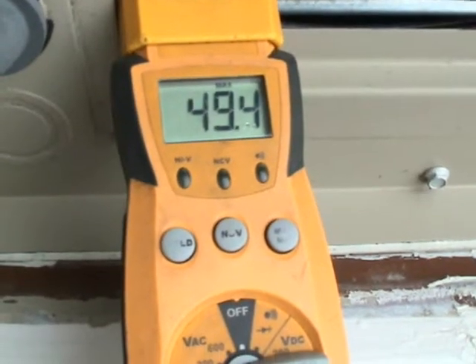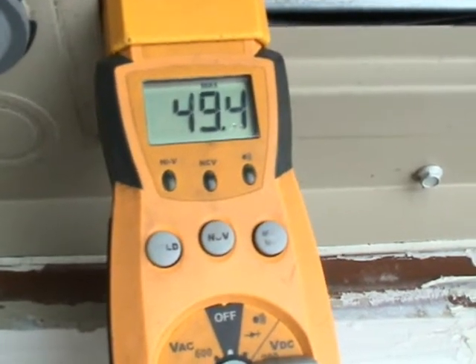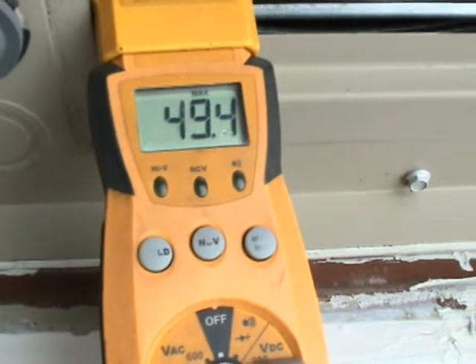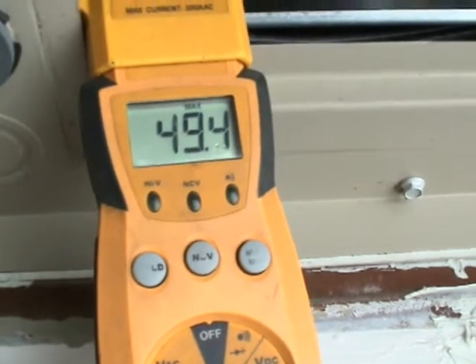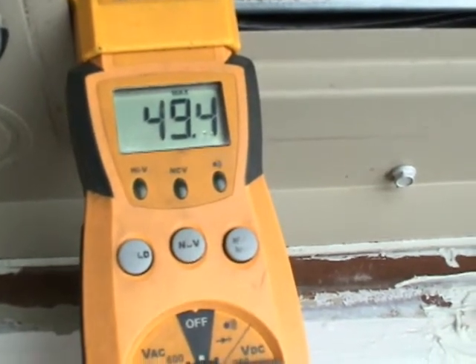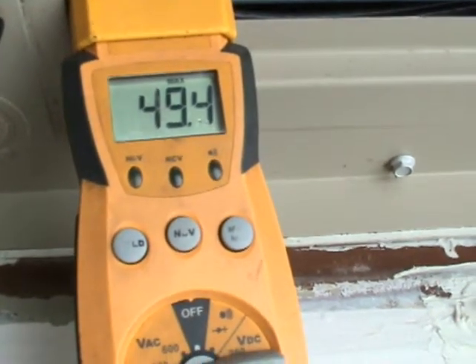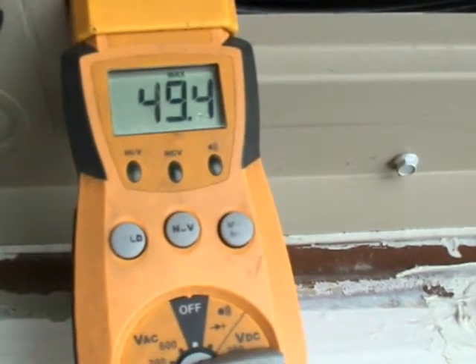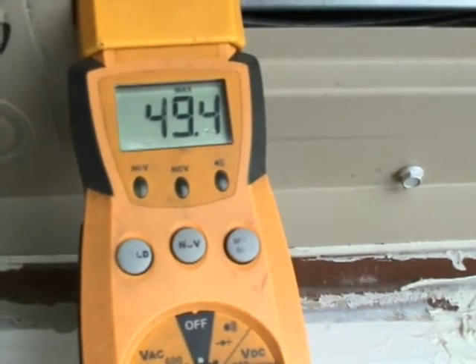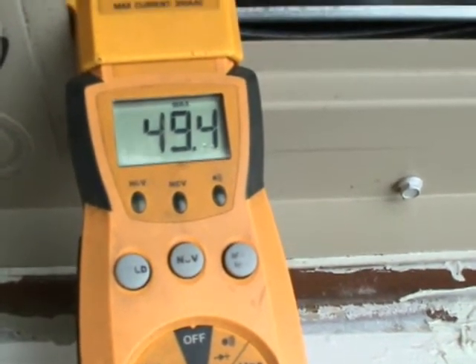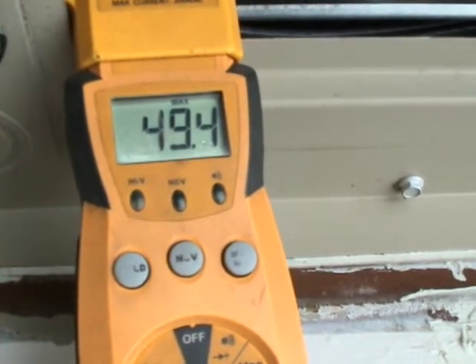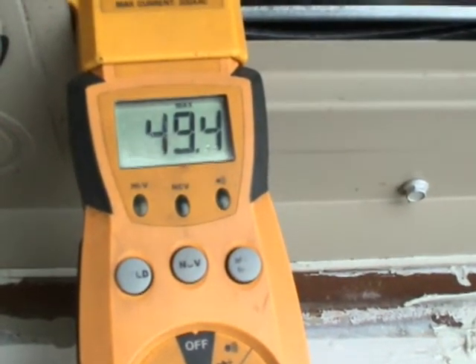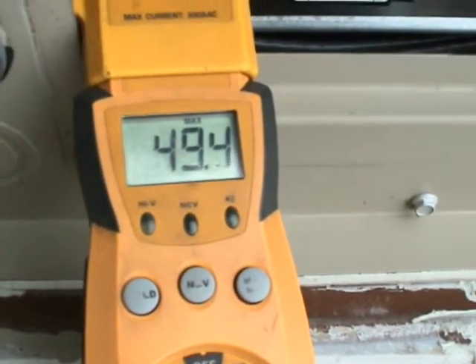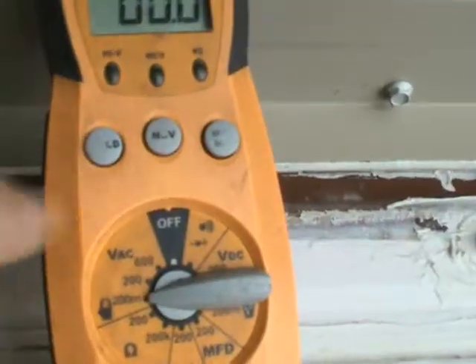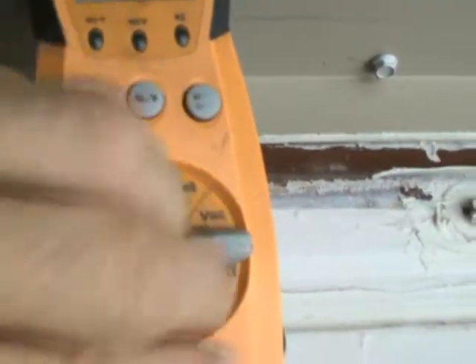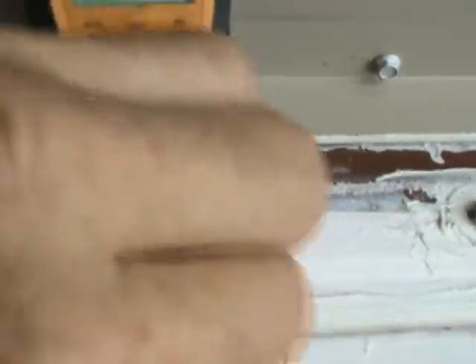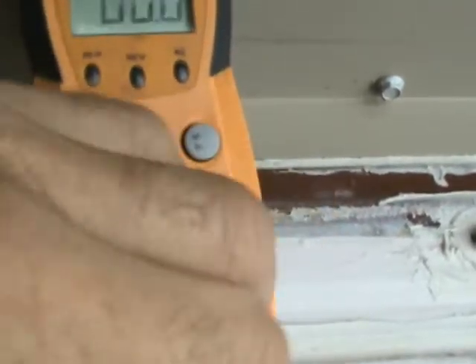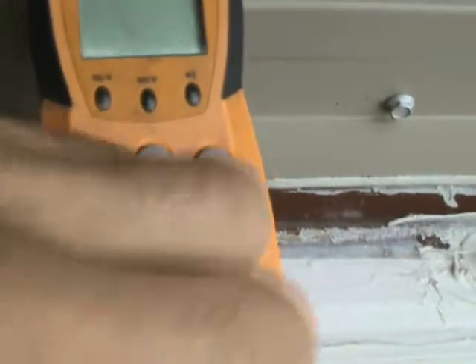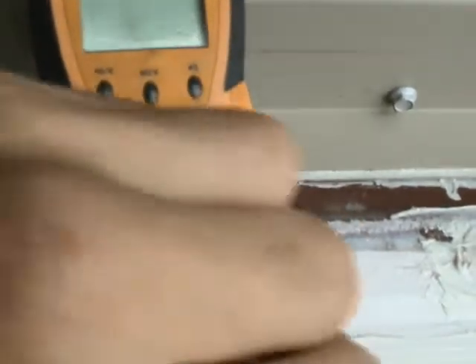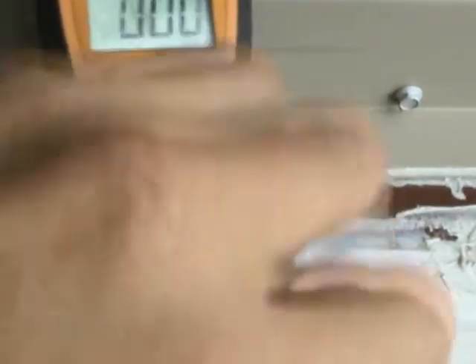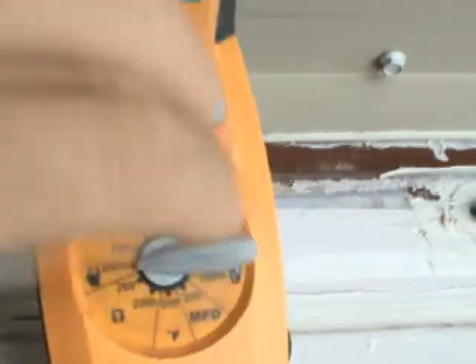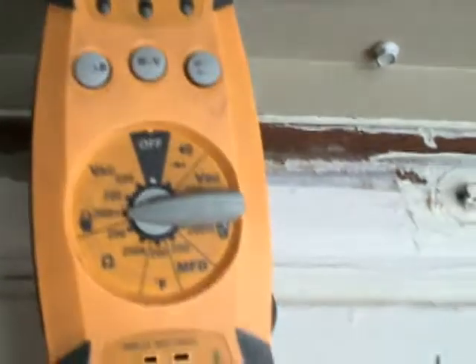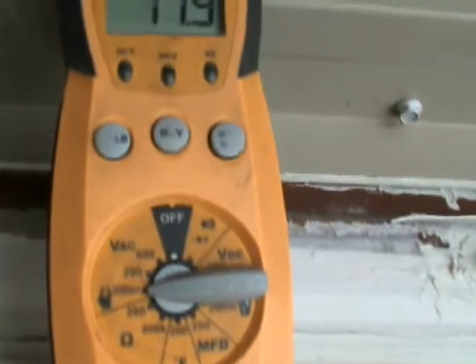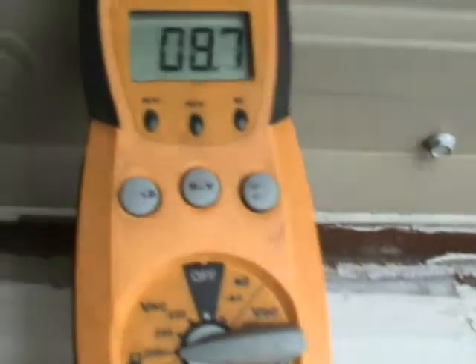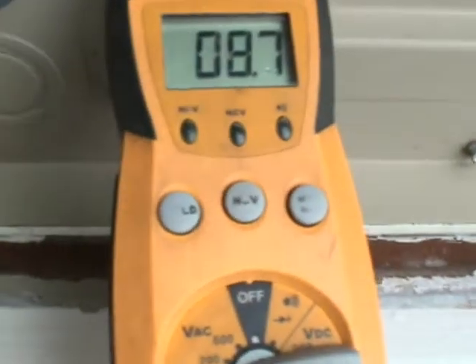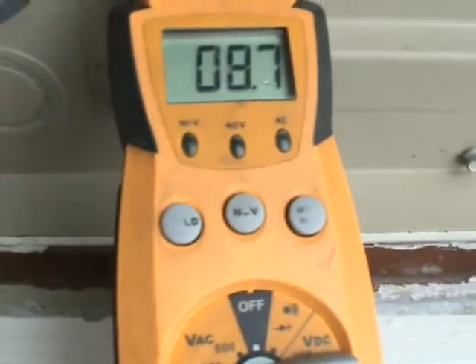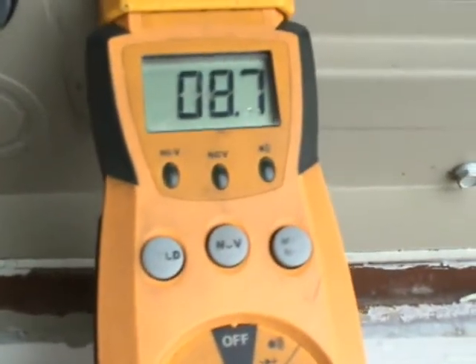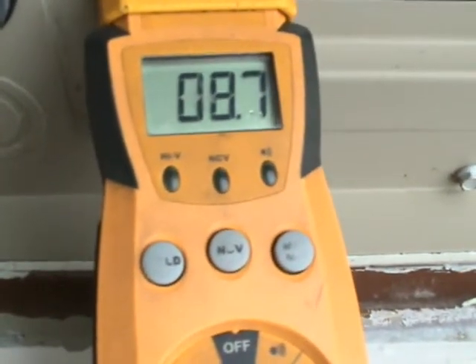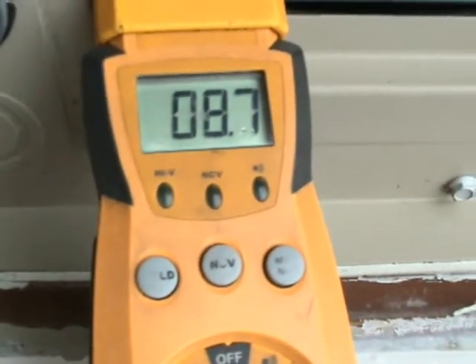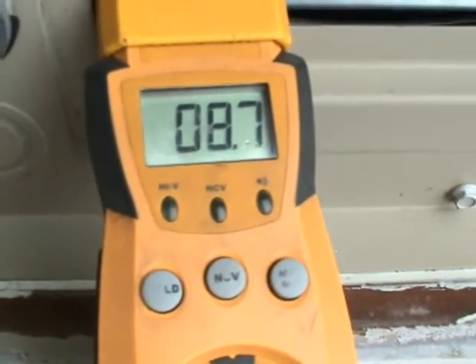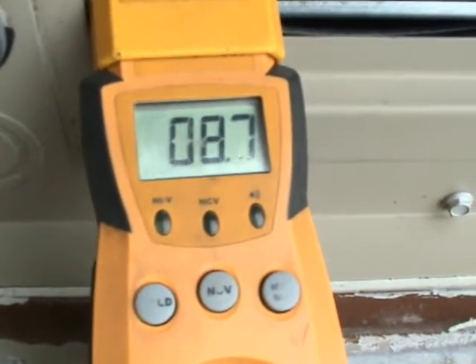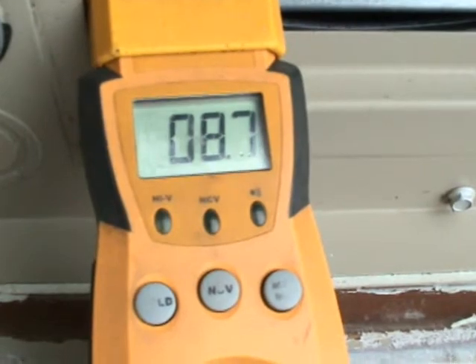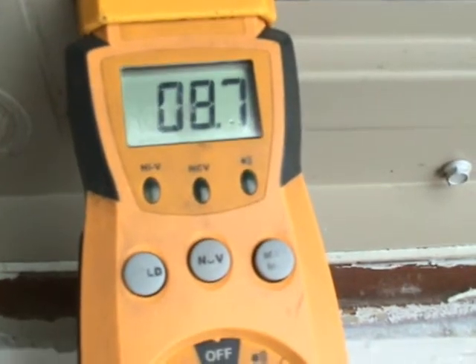My maximum is 49.4 amps on startup. I'll reset this to go back to regular and here I am back to 8.7.